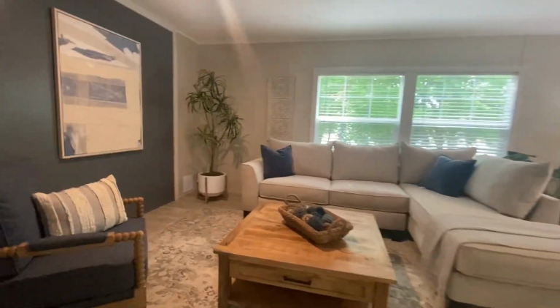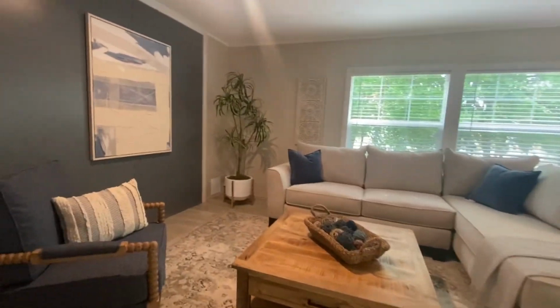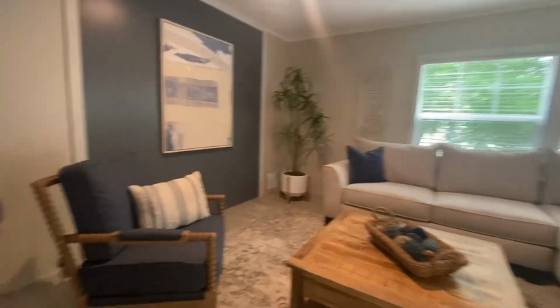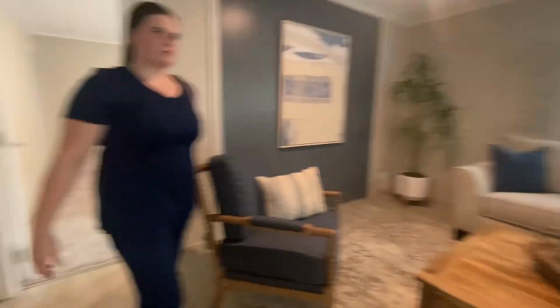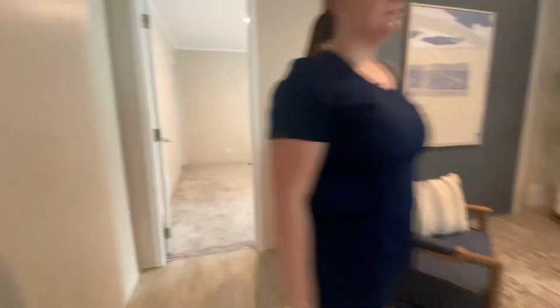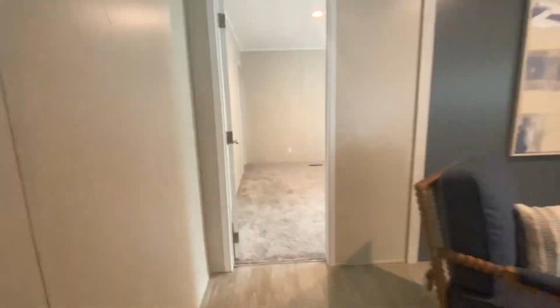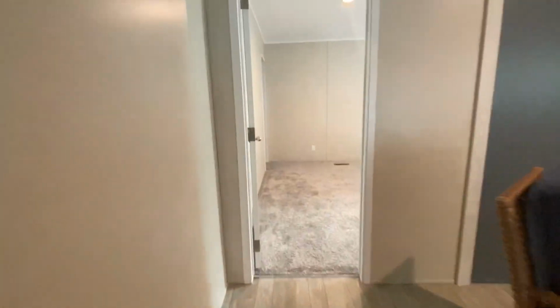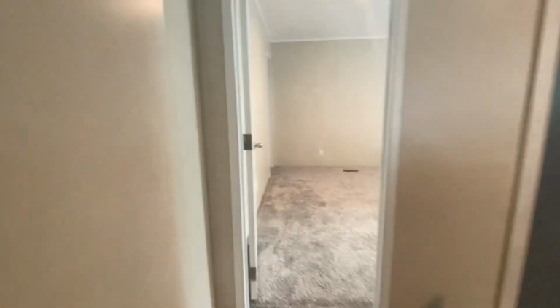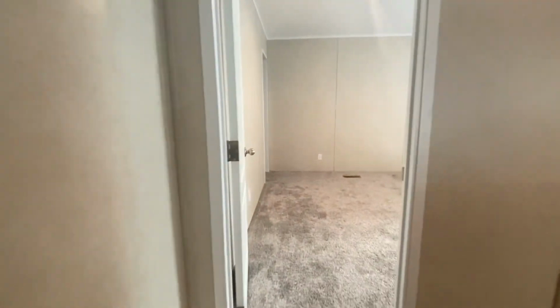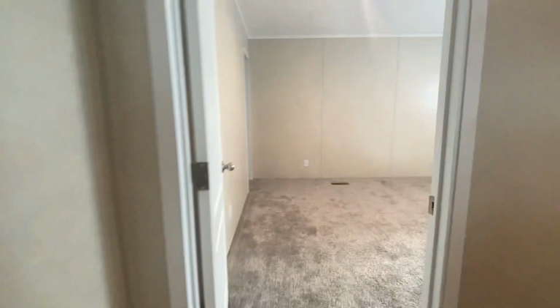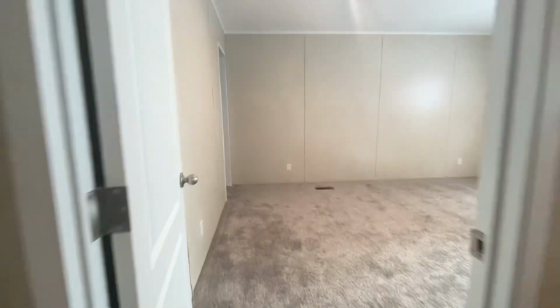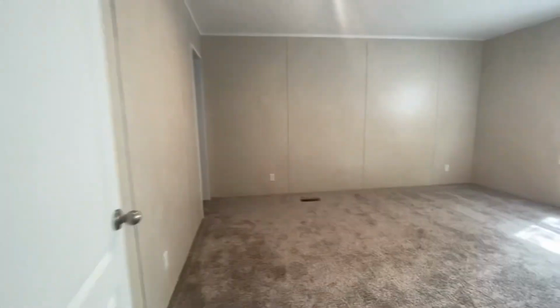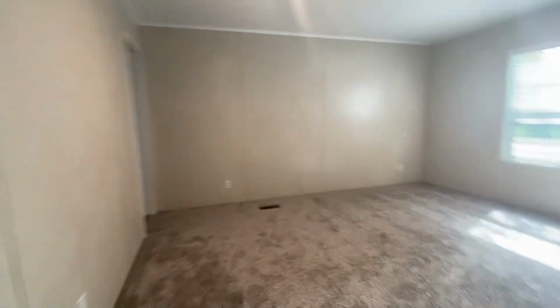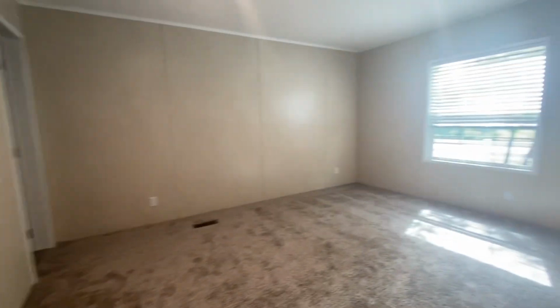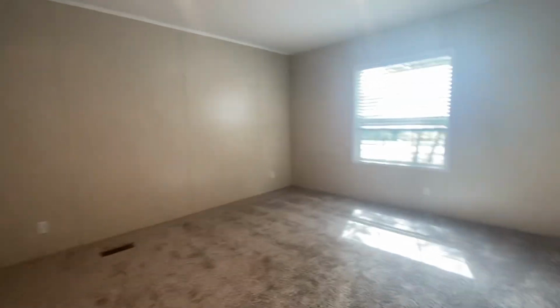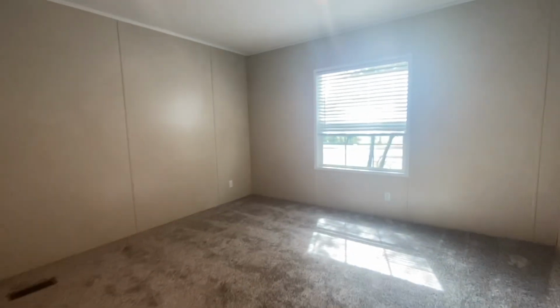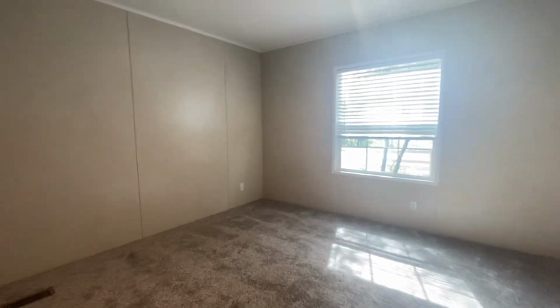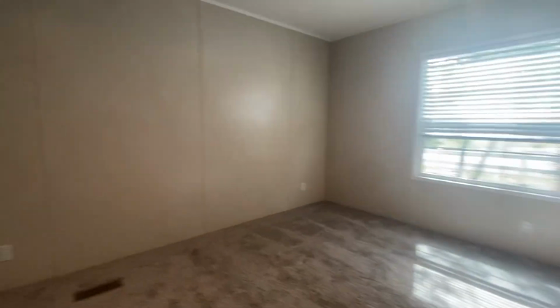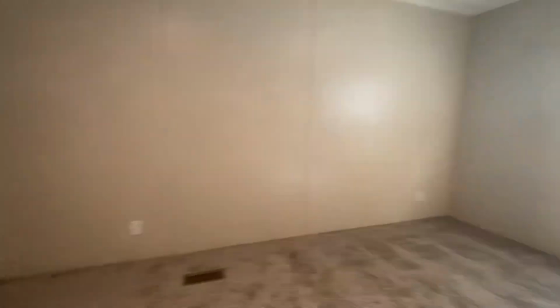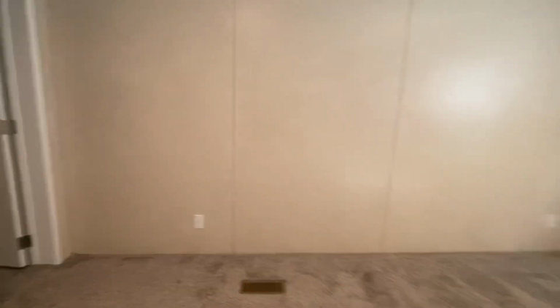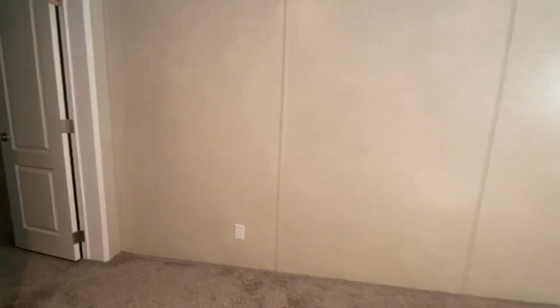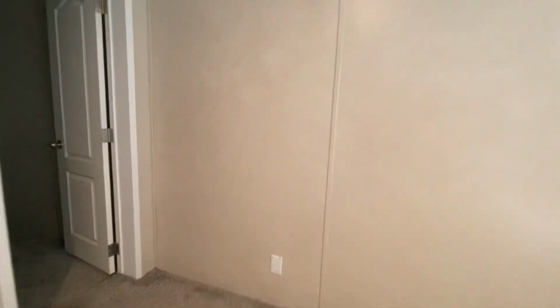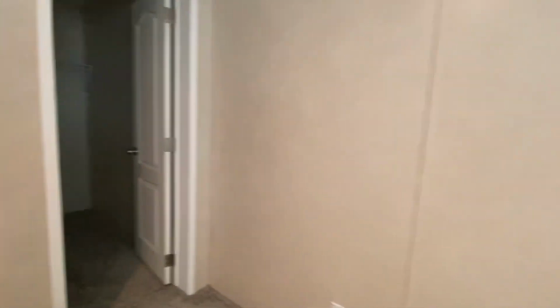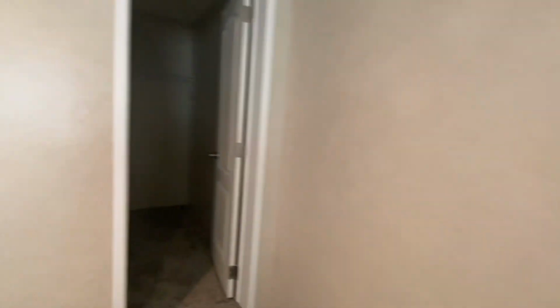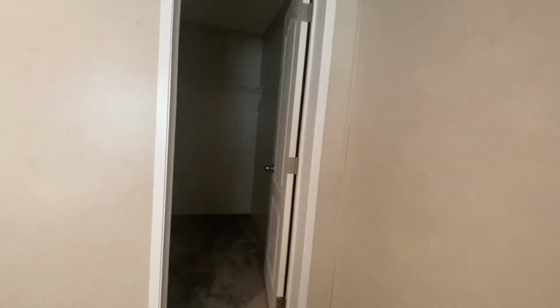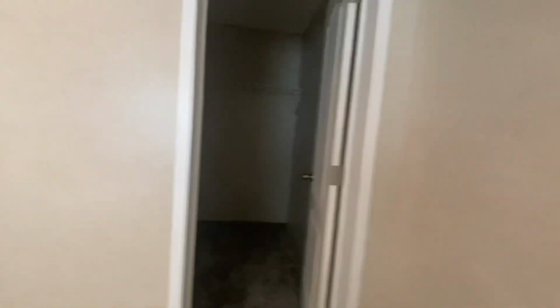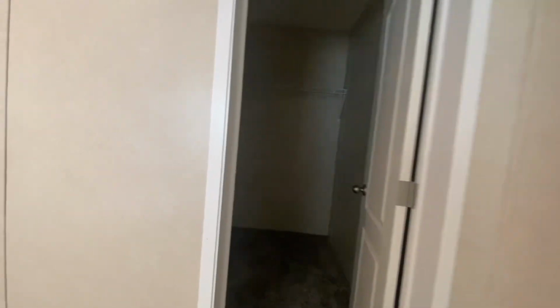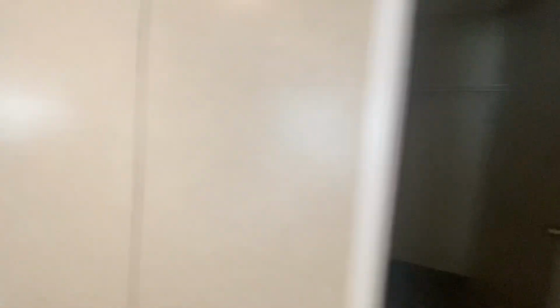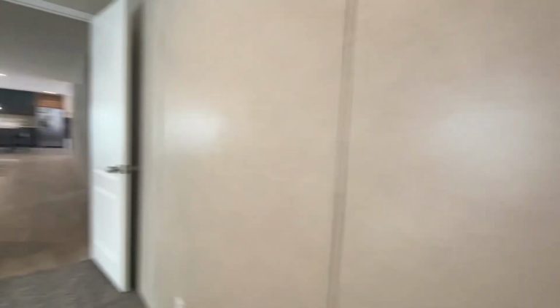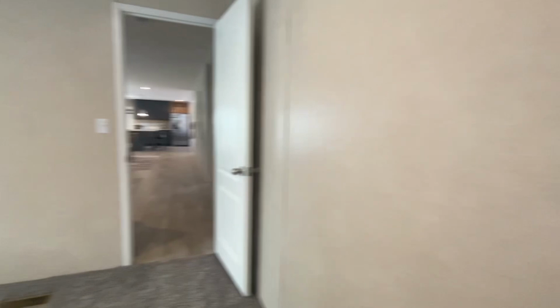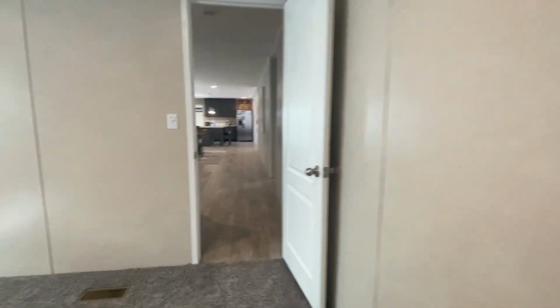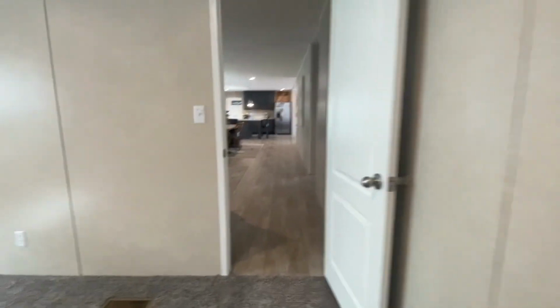And then we also have a third bedroom. This one's a little bit bigger than the other two we just went in, and it also has a larger closet.